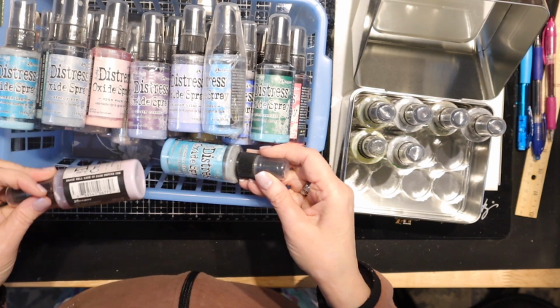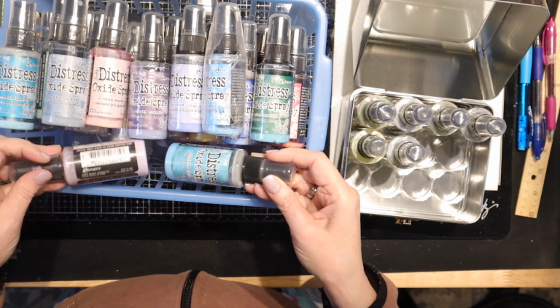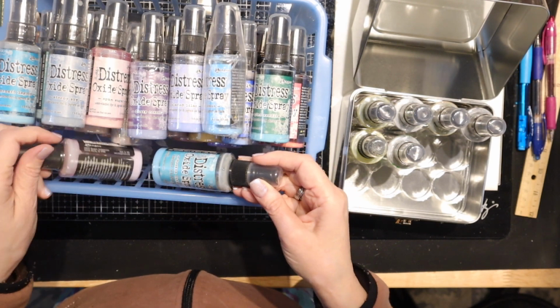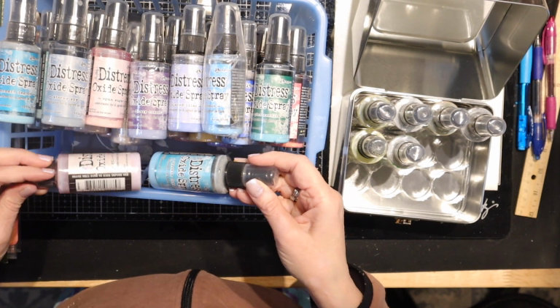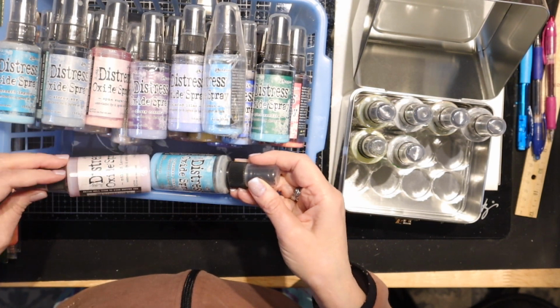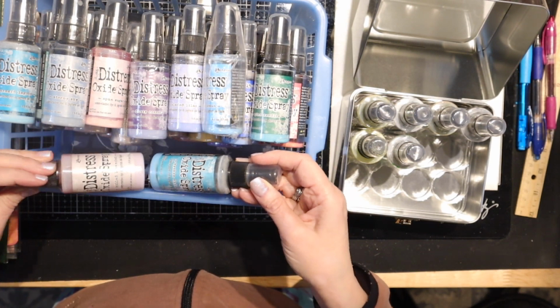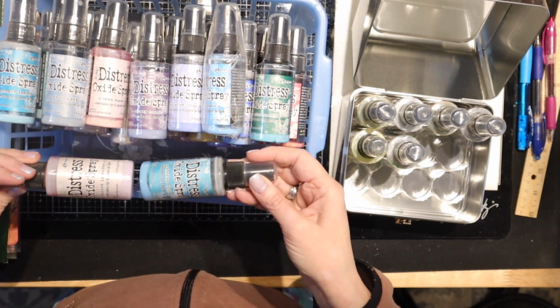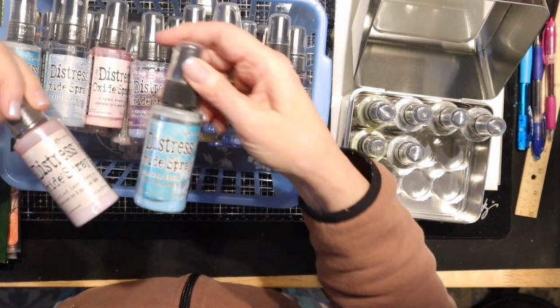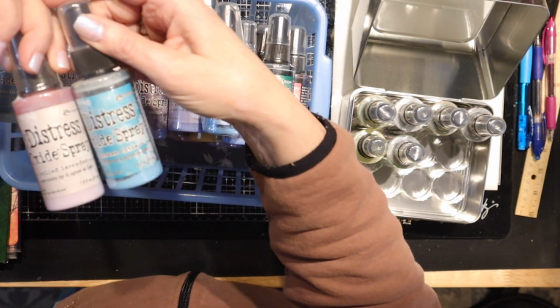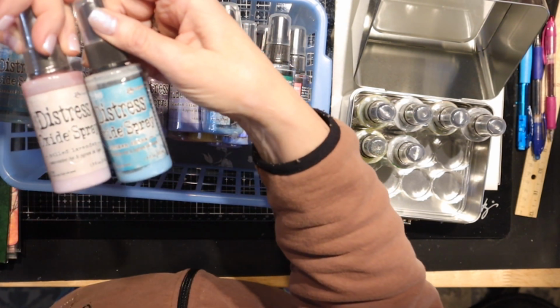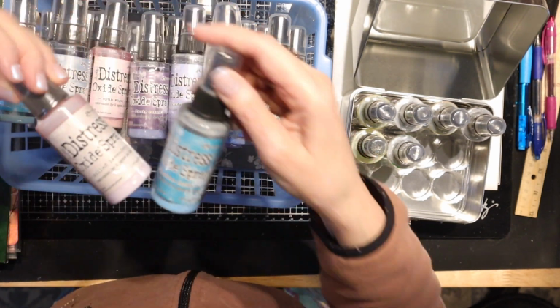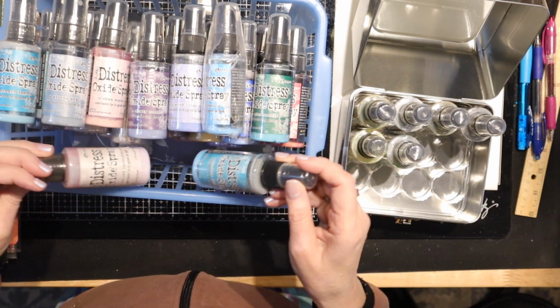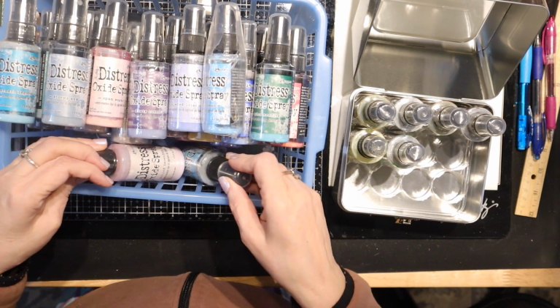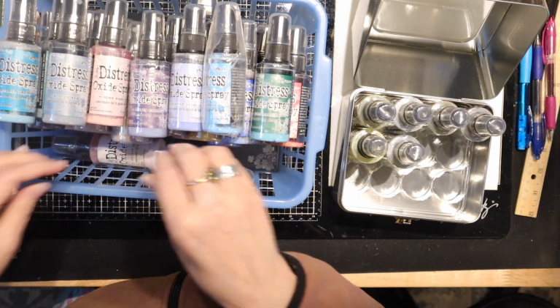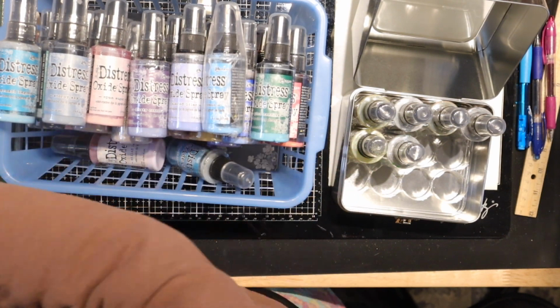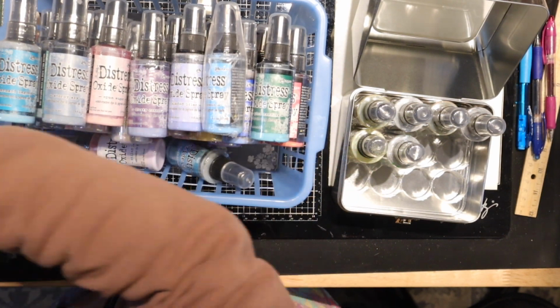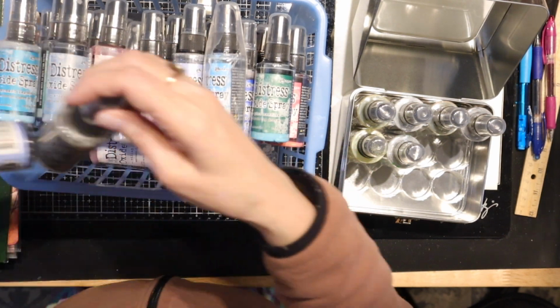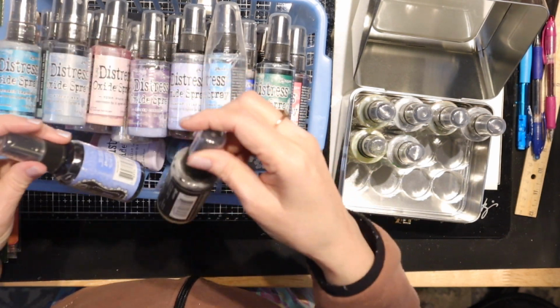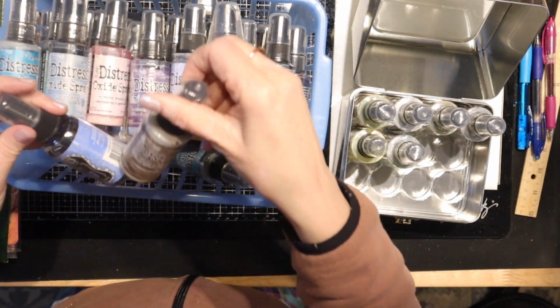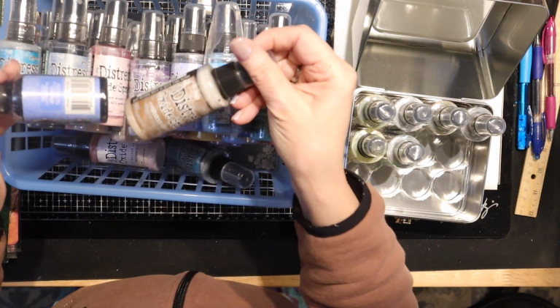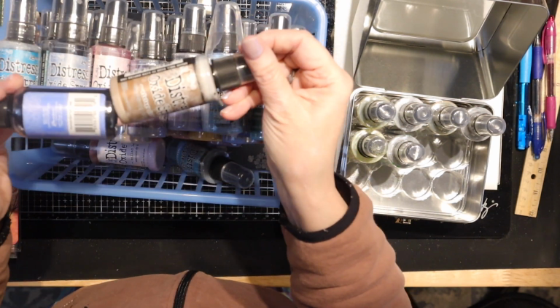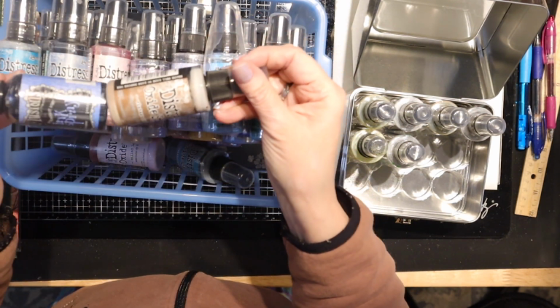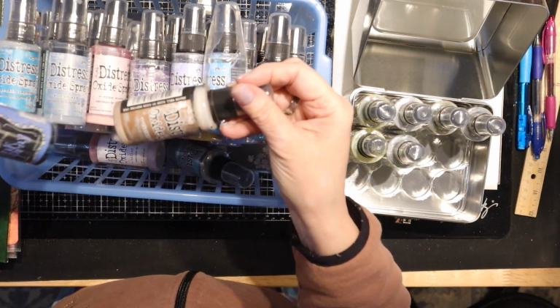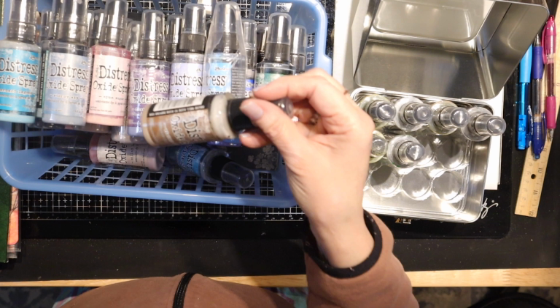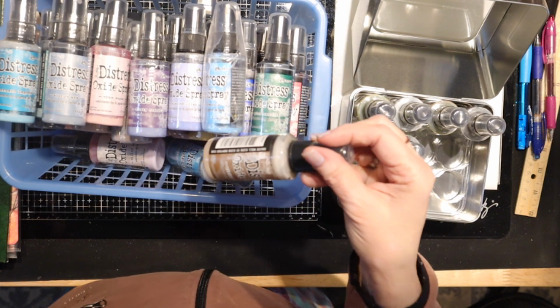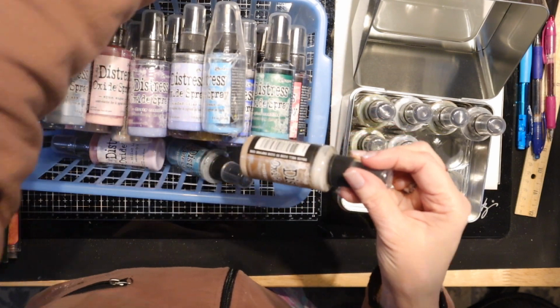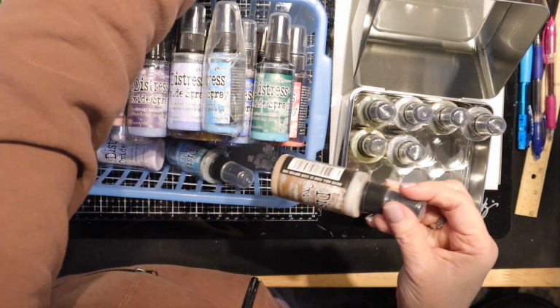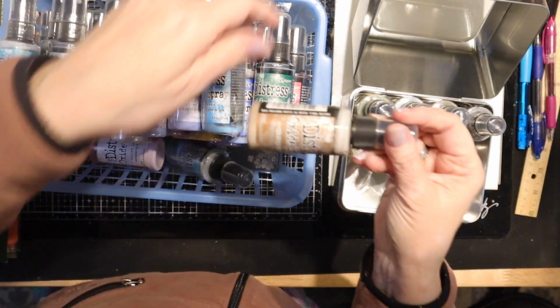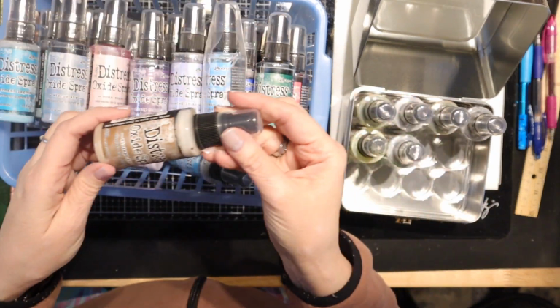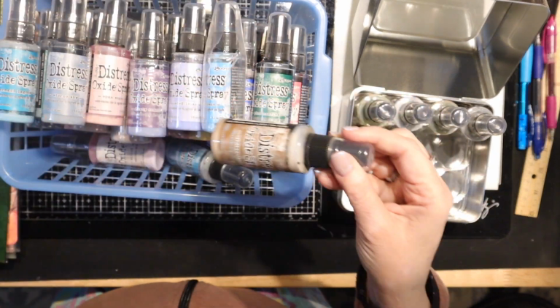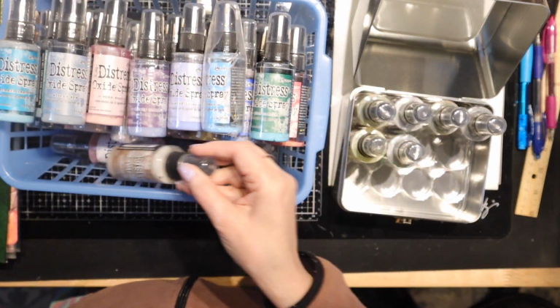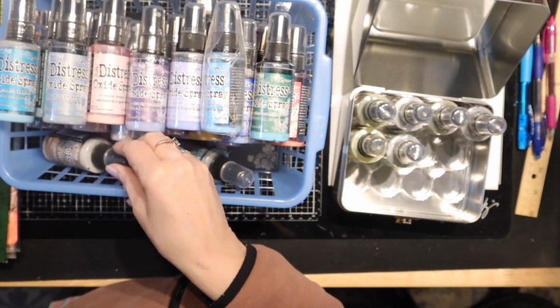I have been trying not to spend because I have a craft room that looks like a store. We're just doing Distress Oxide here — oops, that one's a Dylusions.